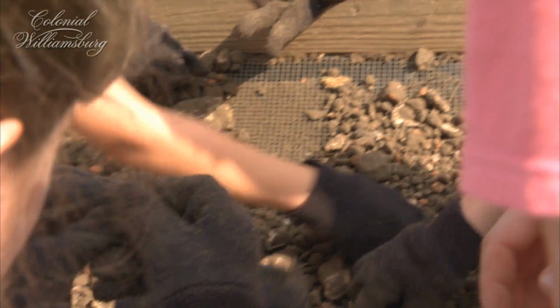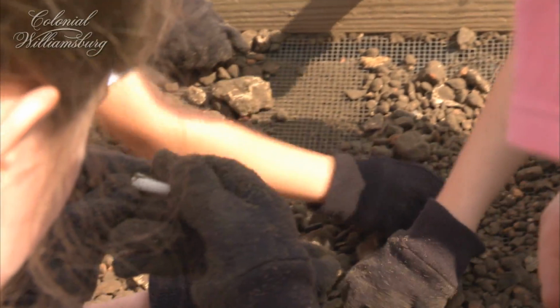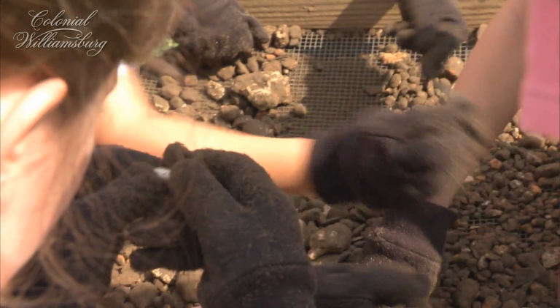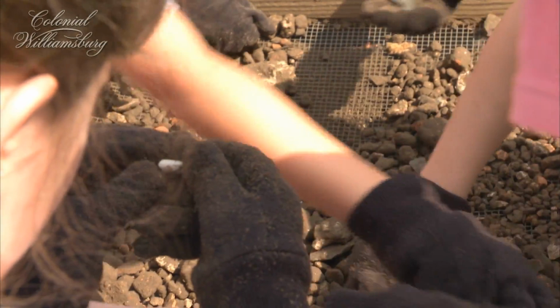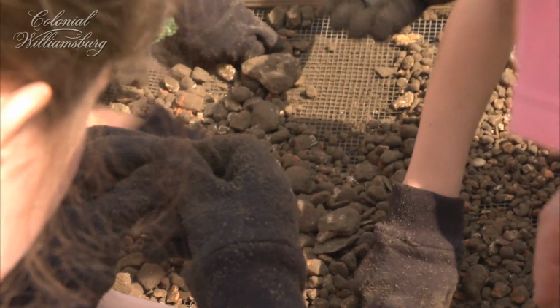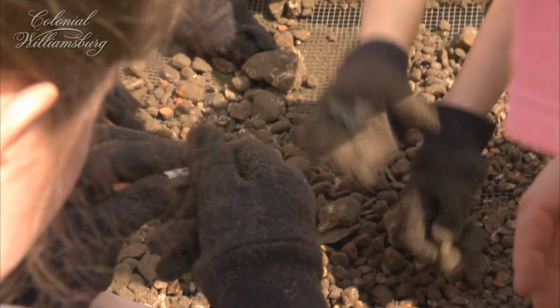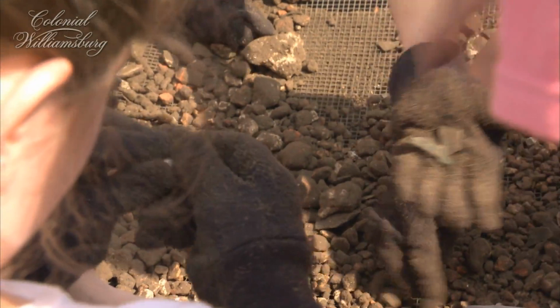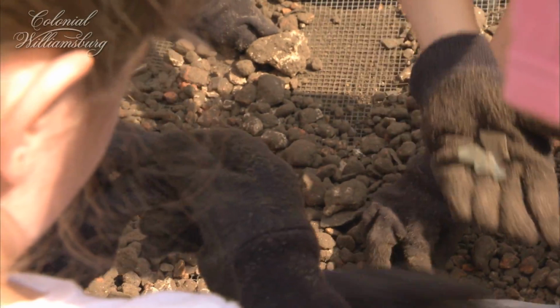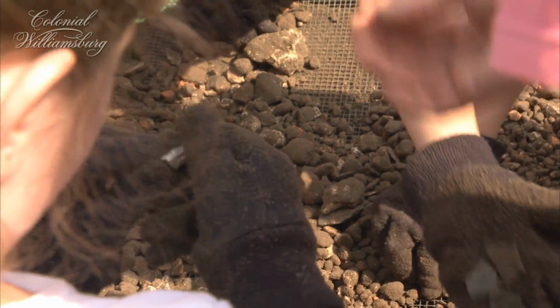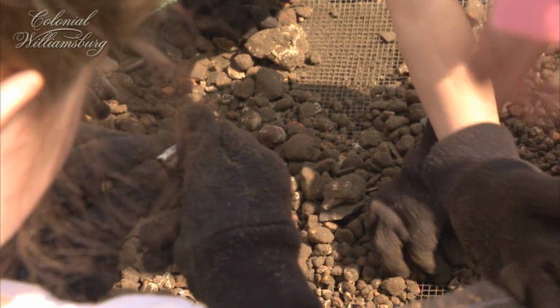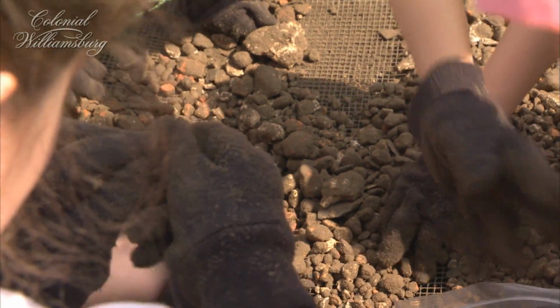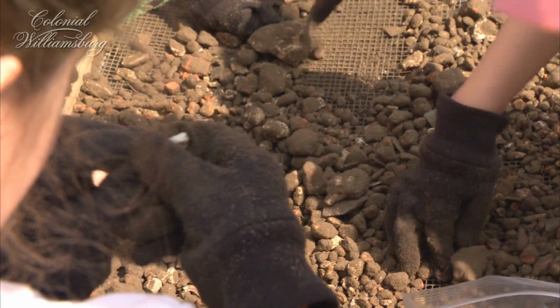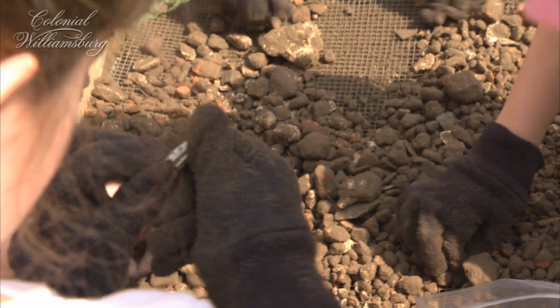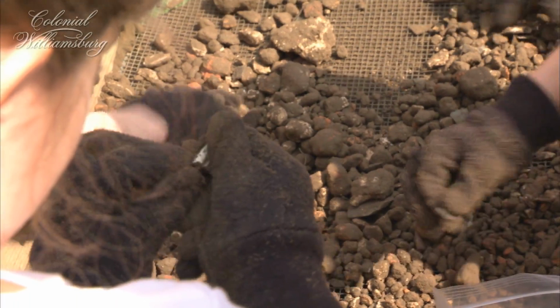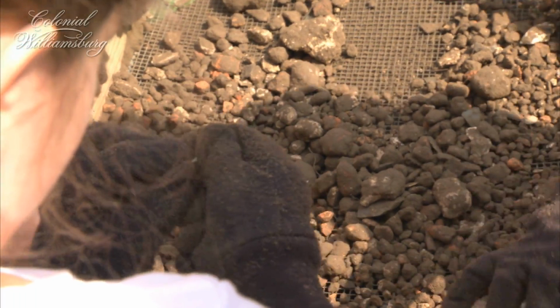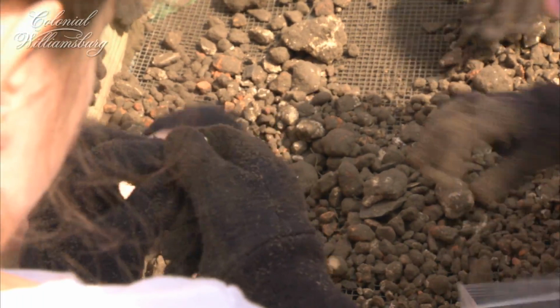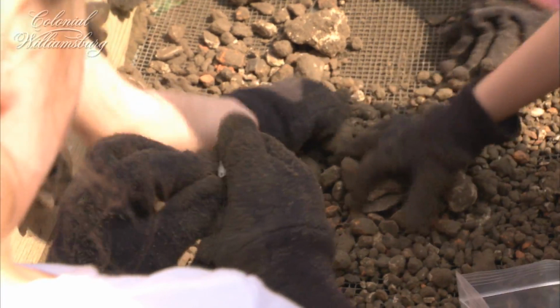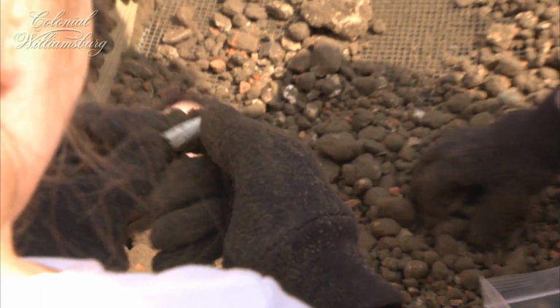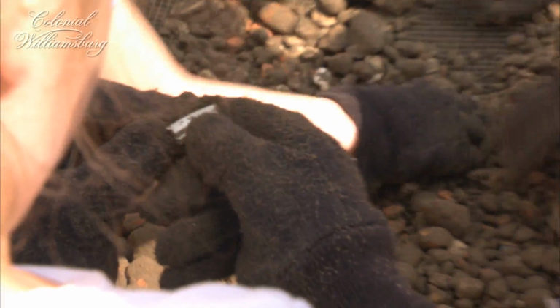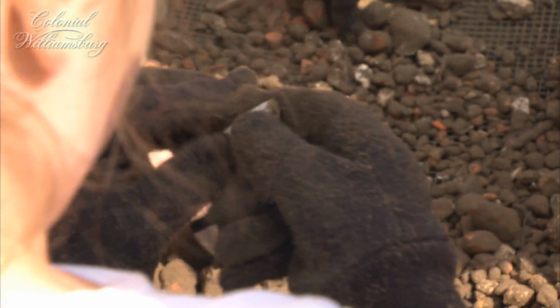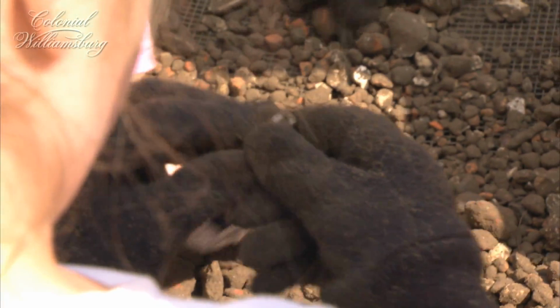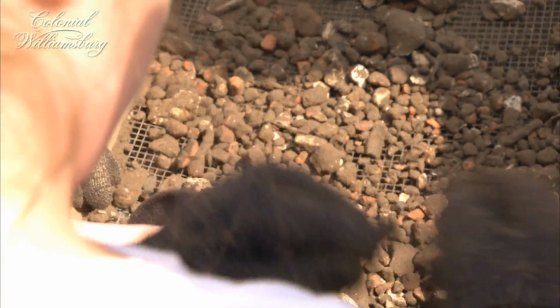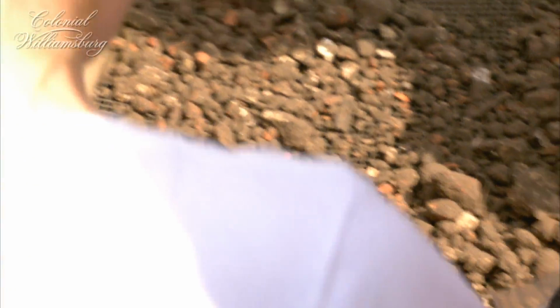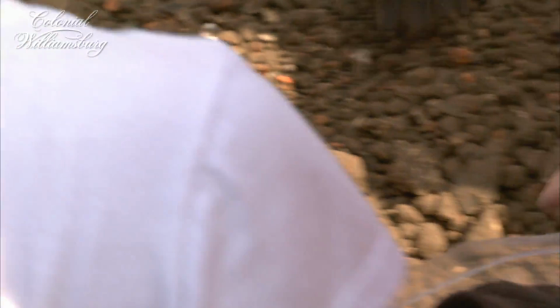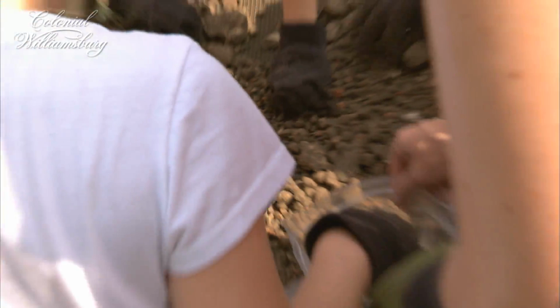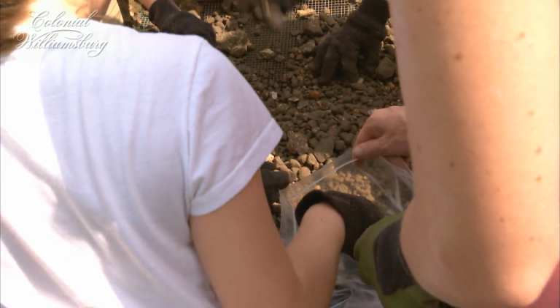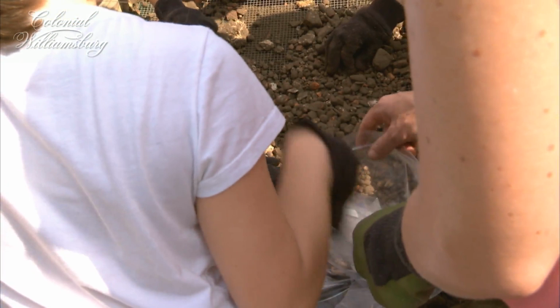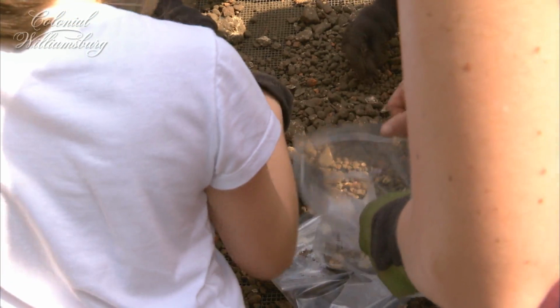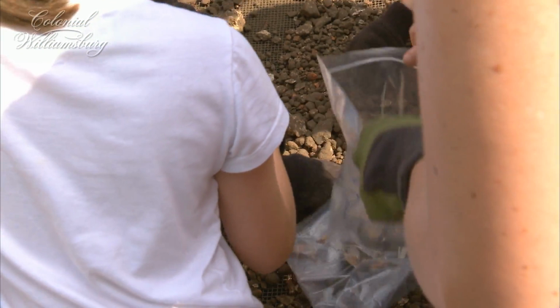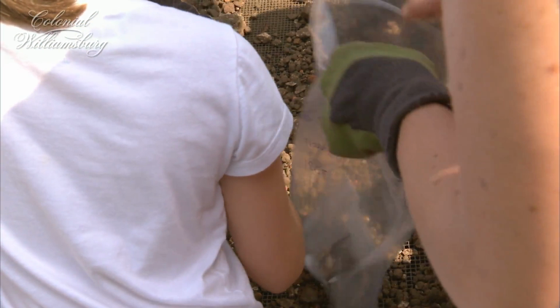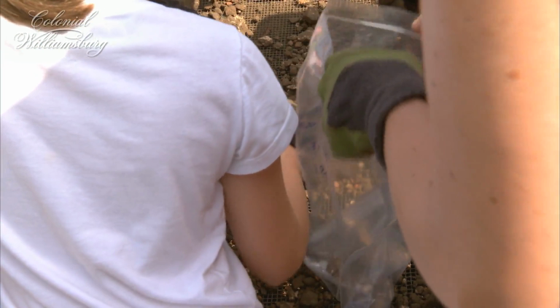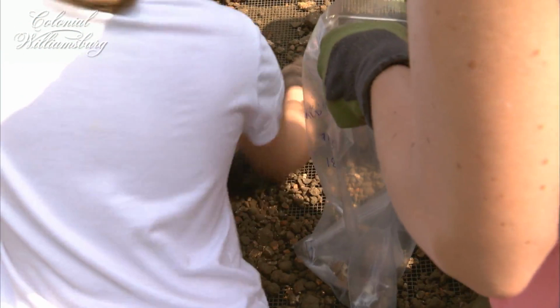I think that's the edge of the dish. What do you think? The top edge? It looks like a rim, yeah. There you go. You found the rim of something — a bowl or a cup or a plate.